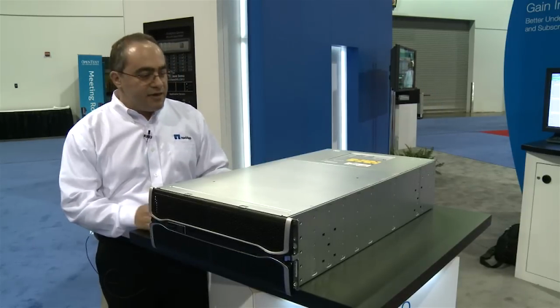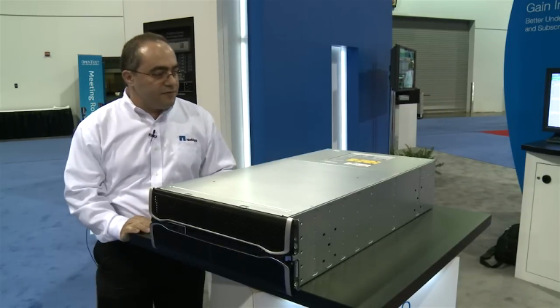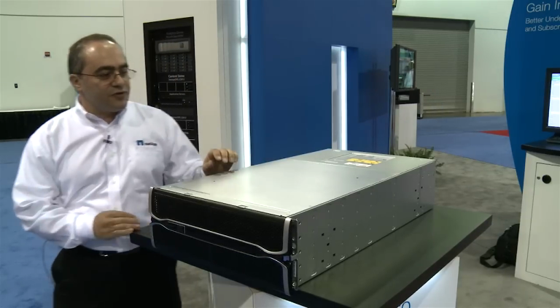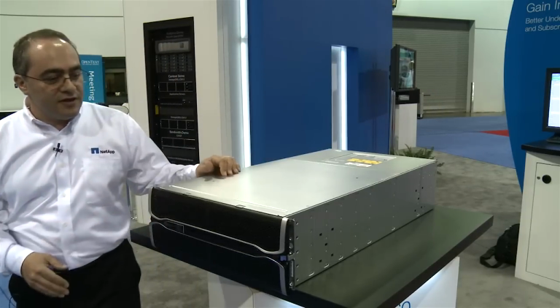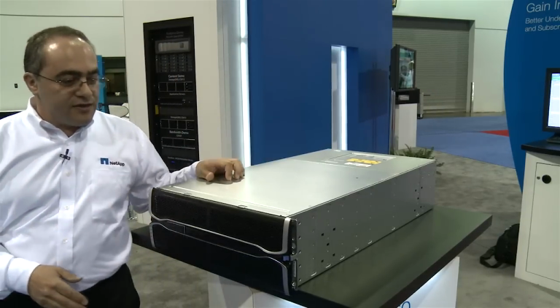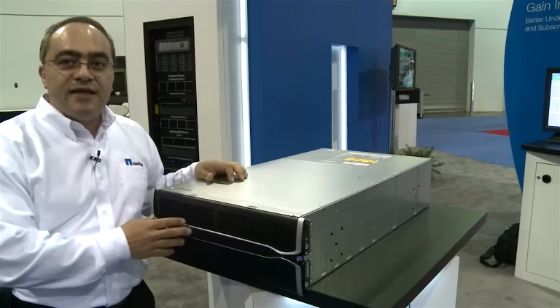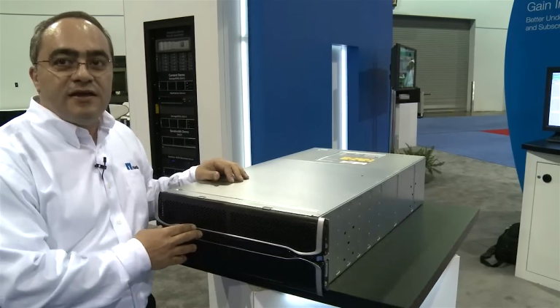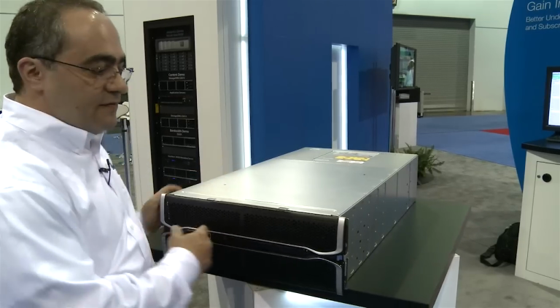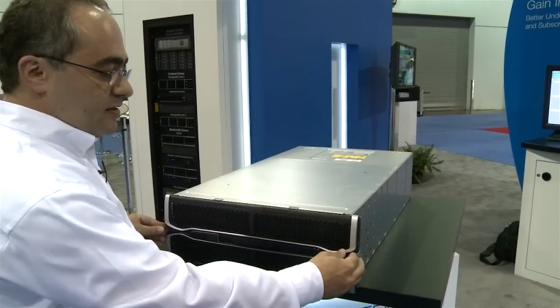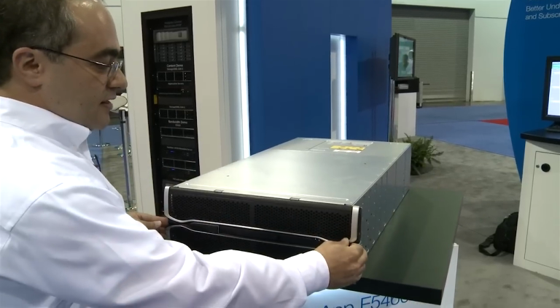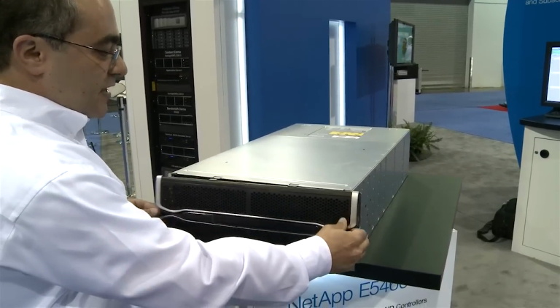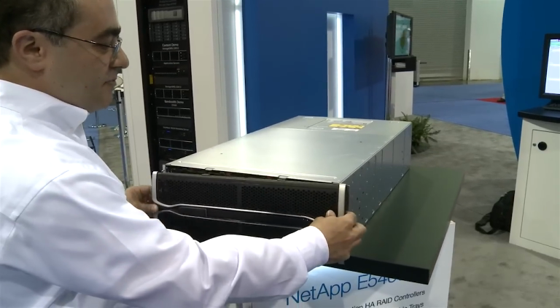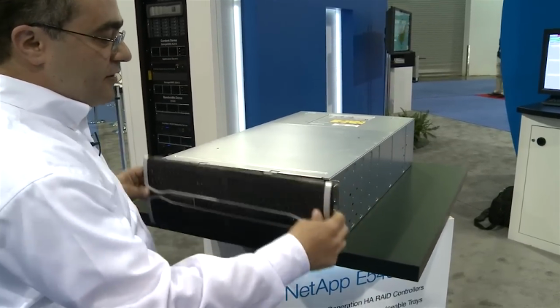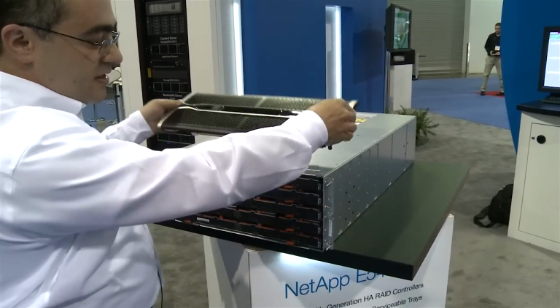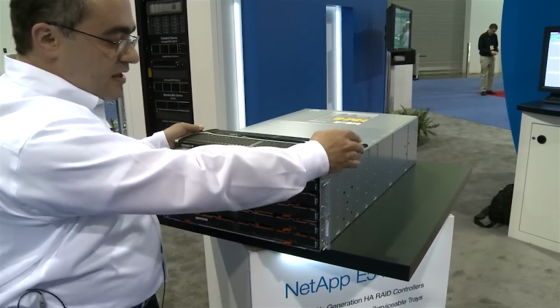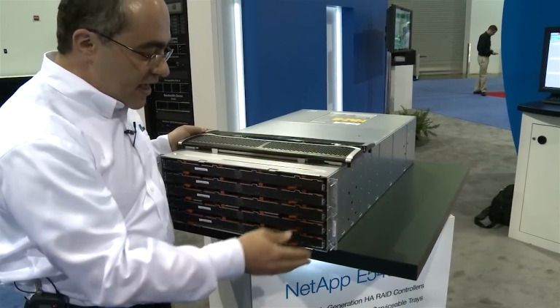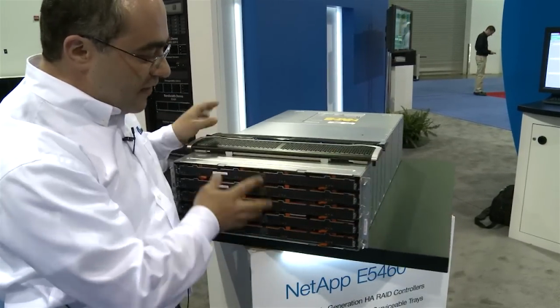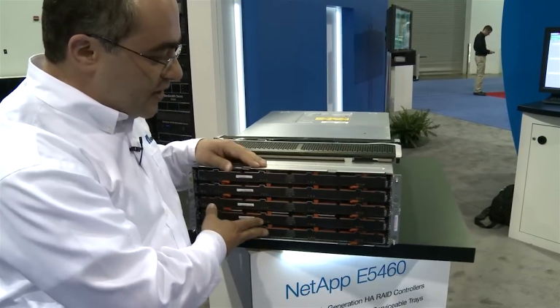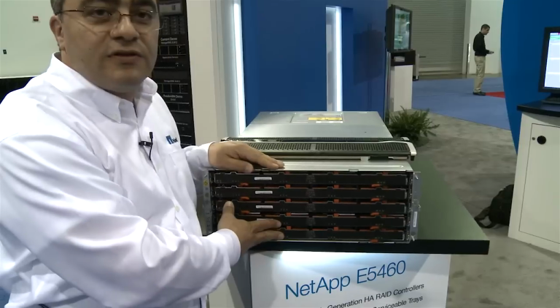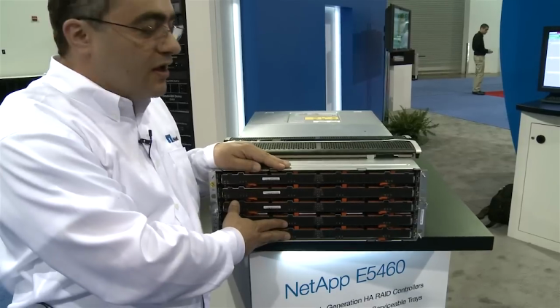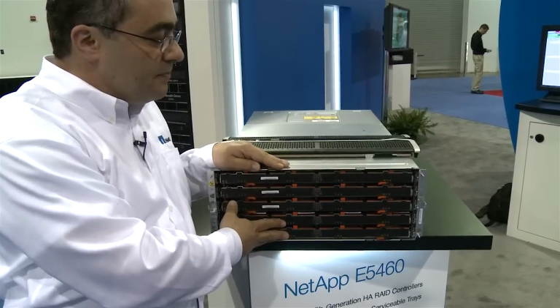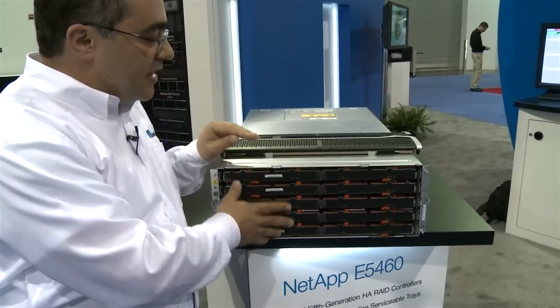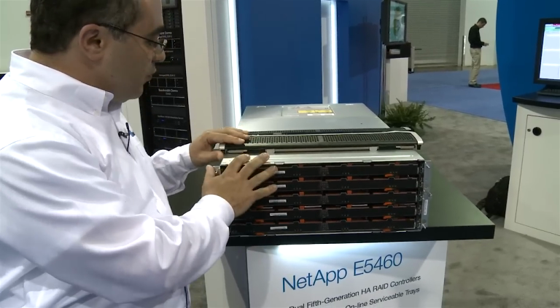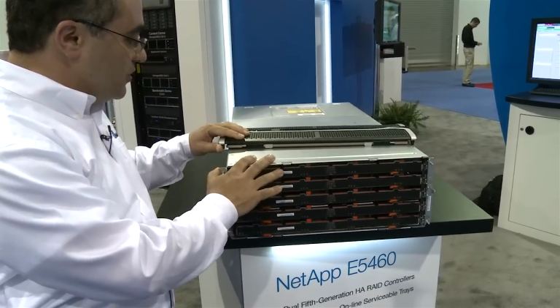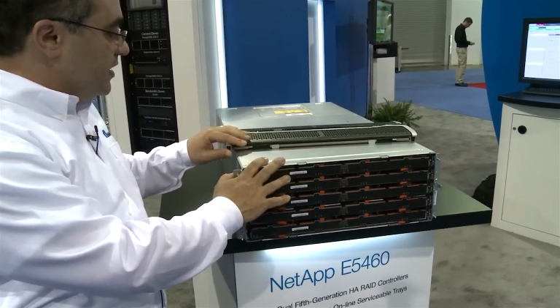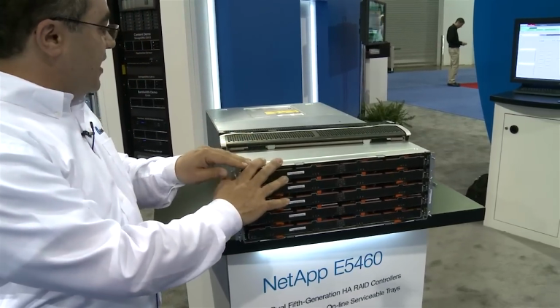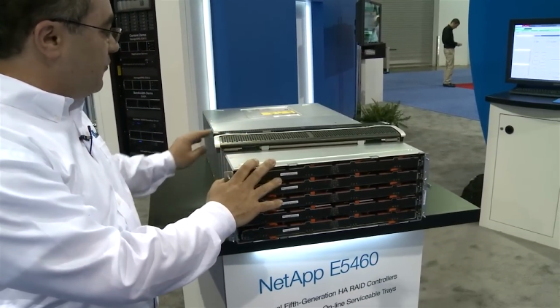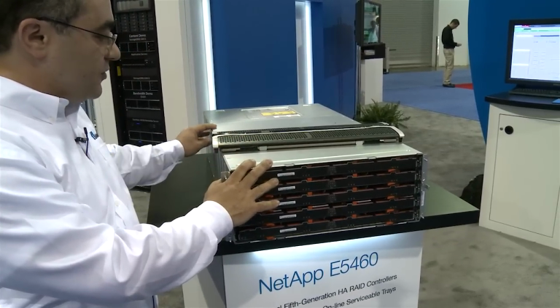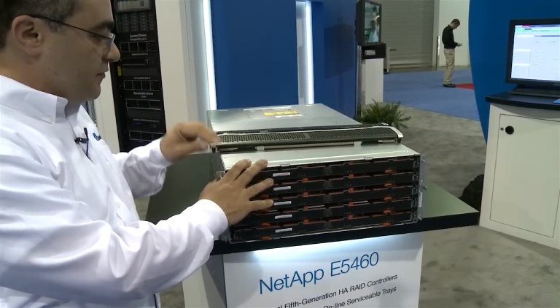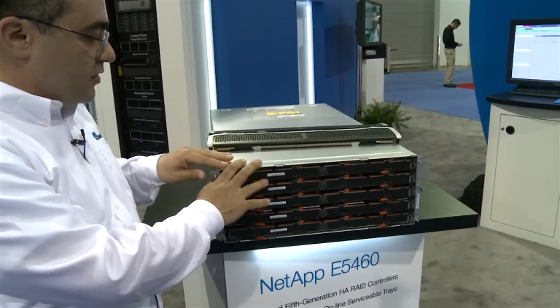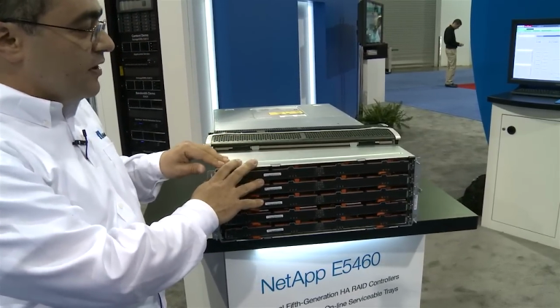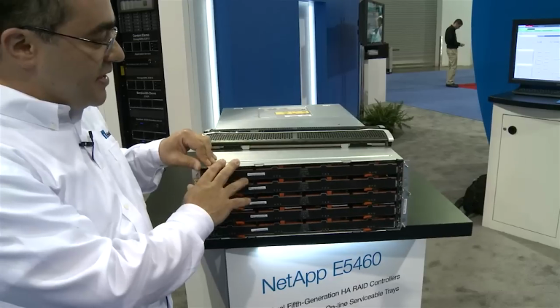Basically the 5460 is a high density device. If you take the front panel out you'll see that it has five trays on top. It's a very well engineered unit. It's got full rivets going over here, very well made.